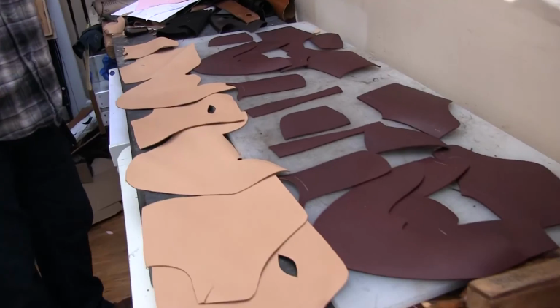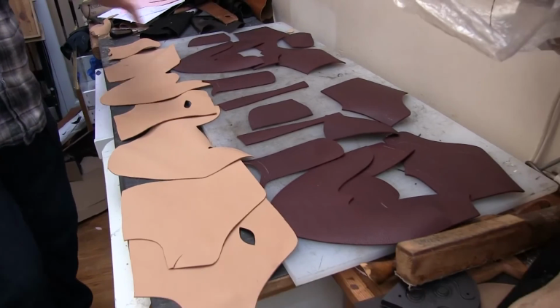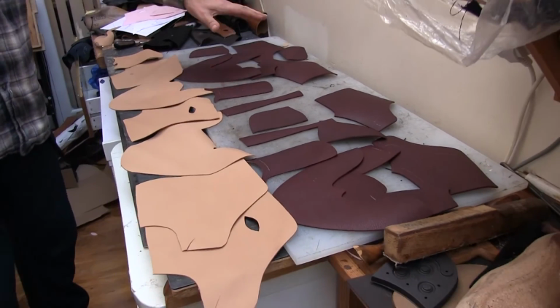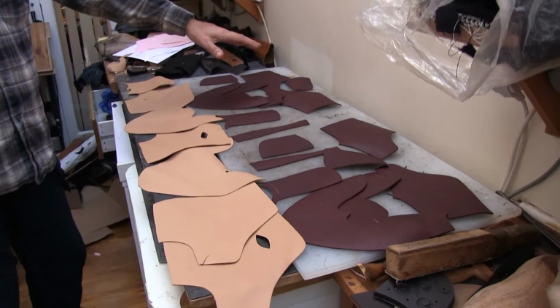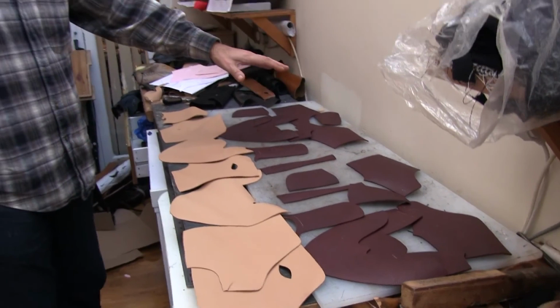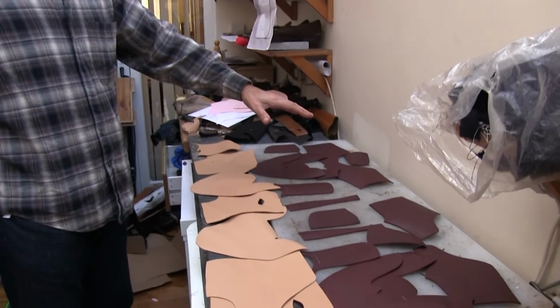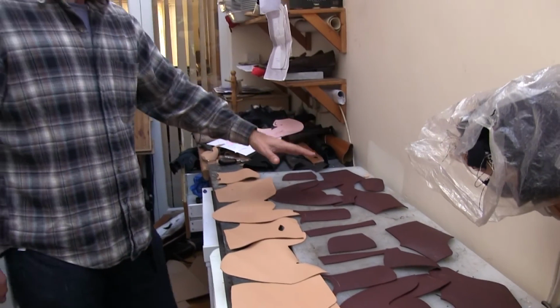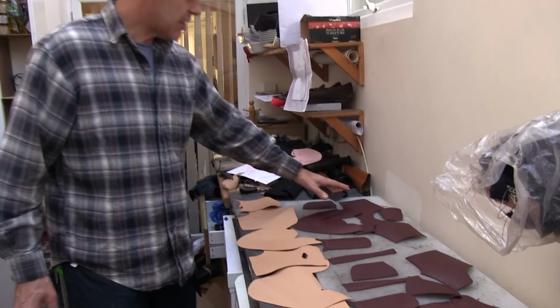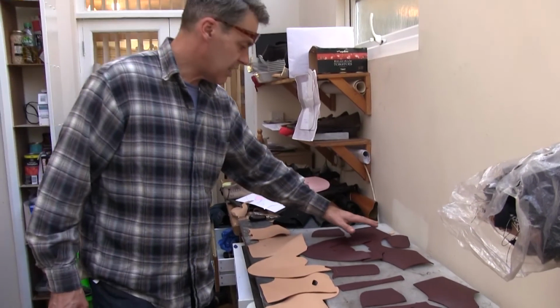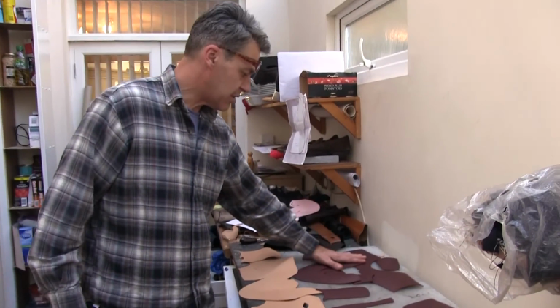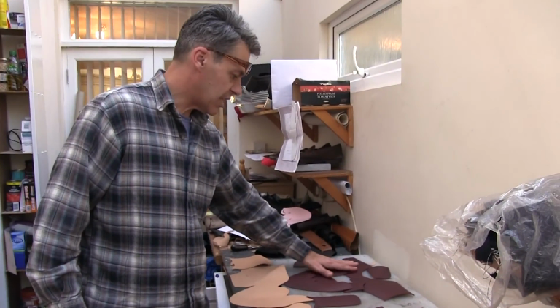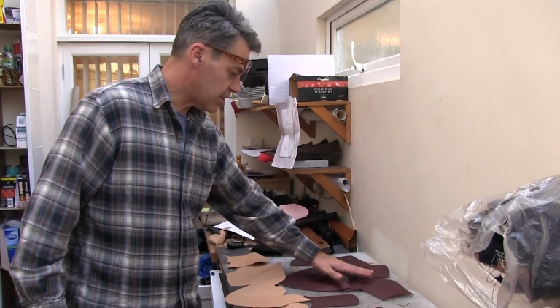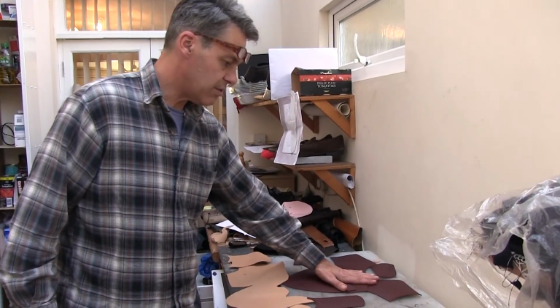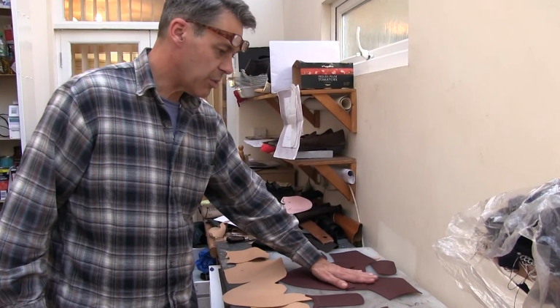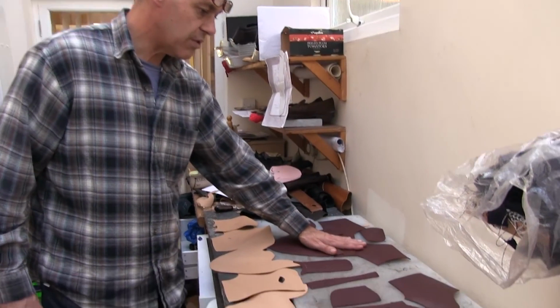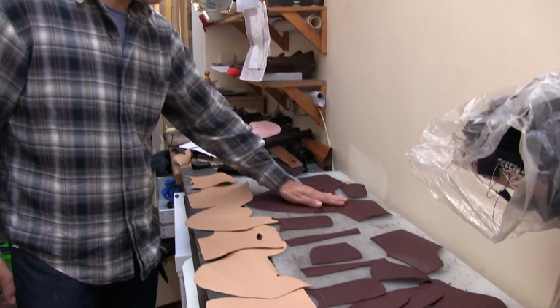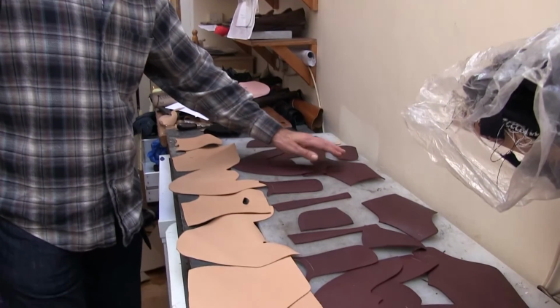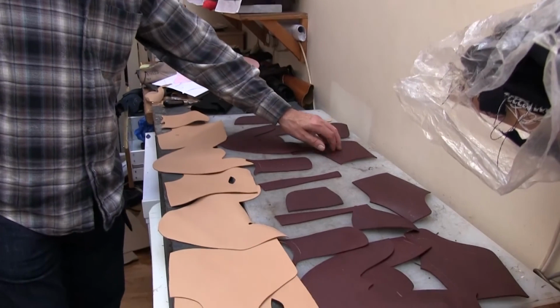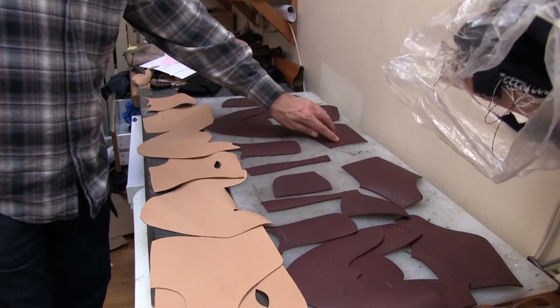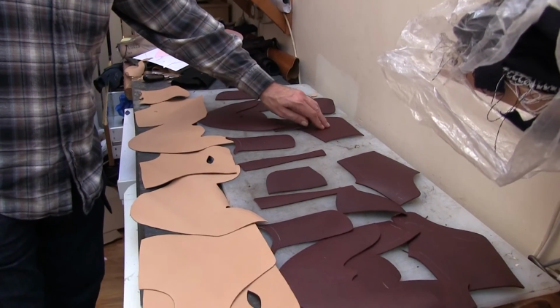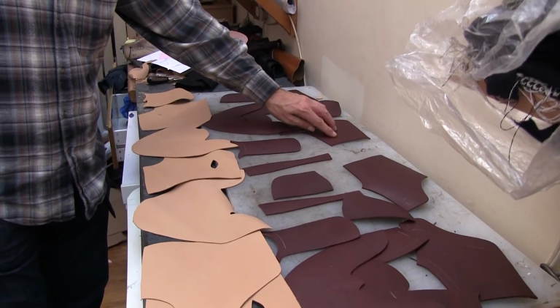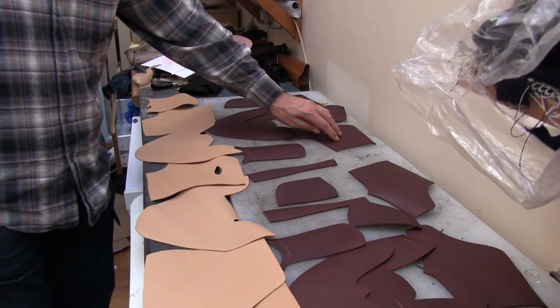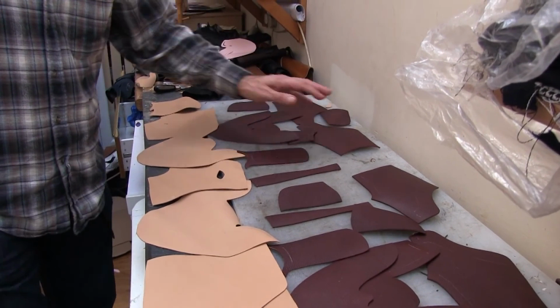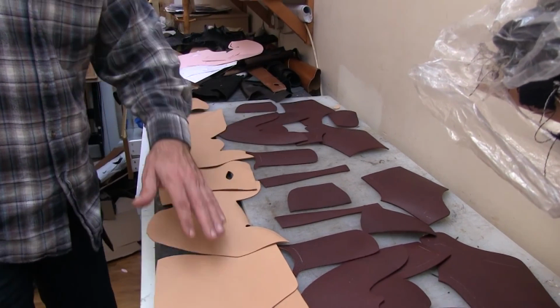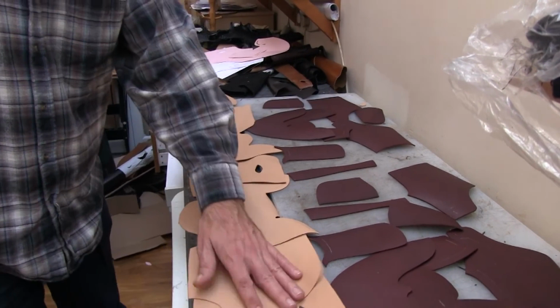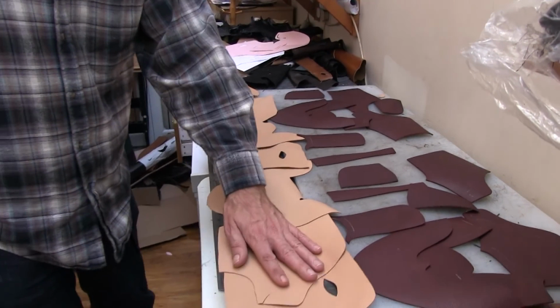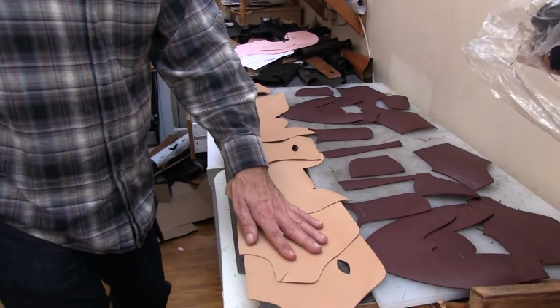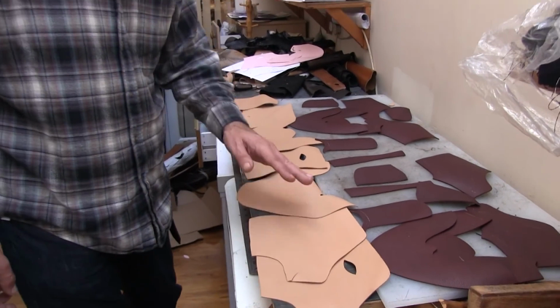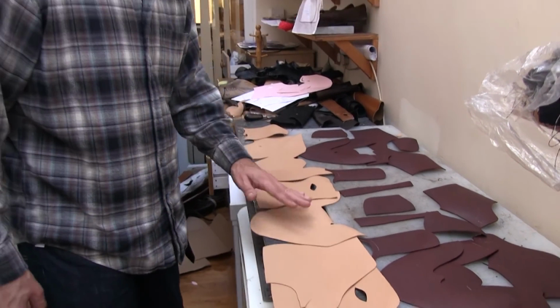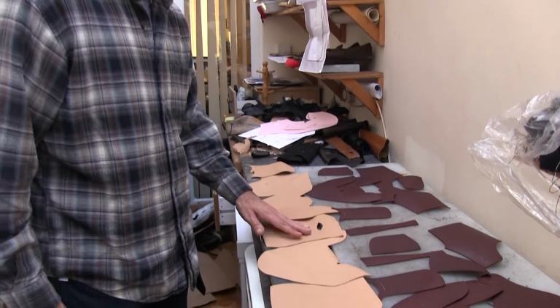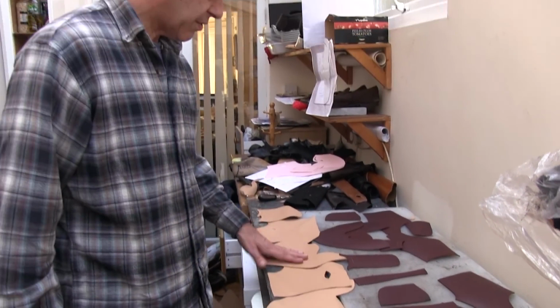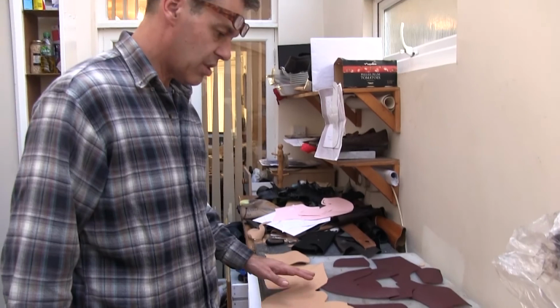So this is the shoe laid out. This is the outer skin of the shoe — the upper of the shoe — which is the grained leather. And this is the lining for the shoe, which is going to be the inside of the shoe.